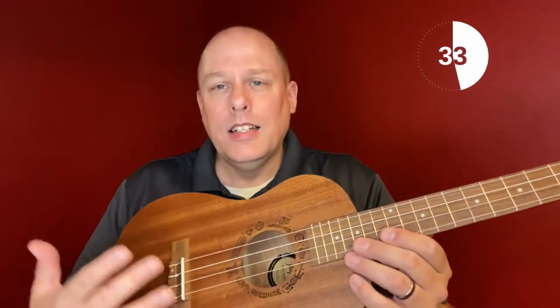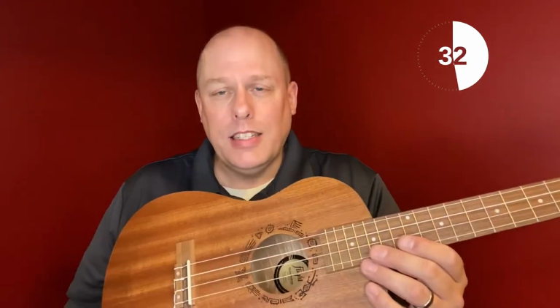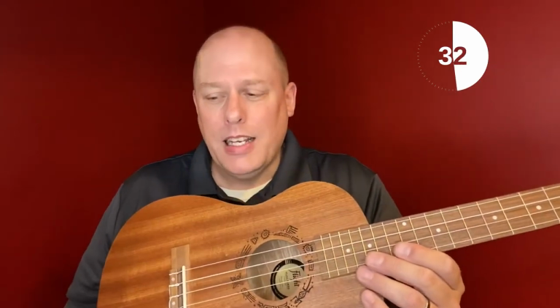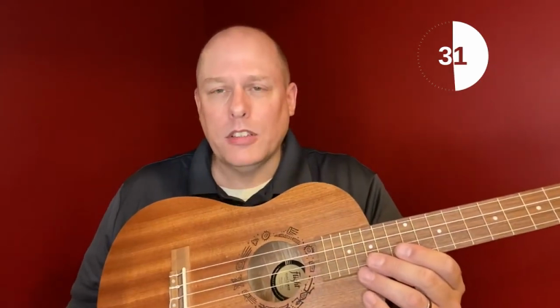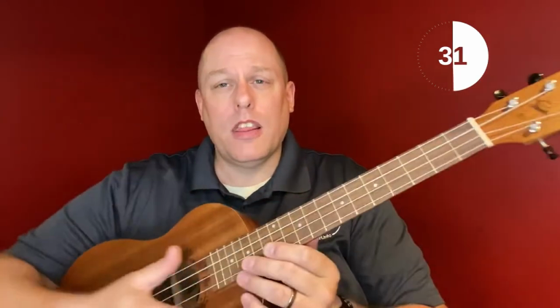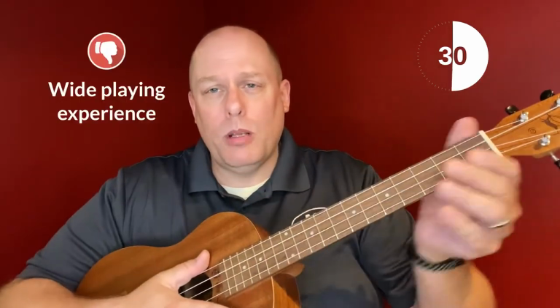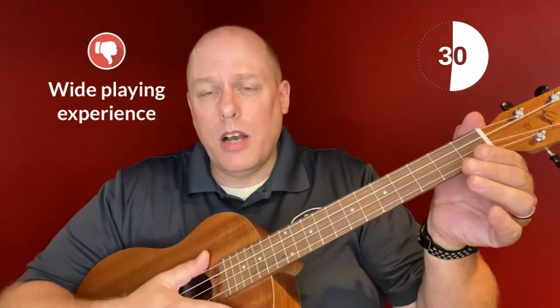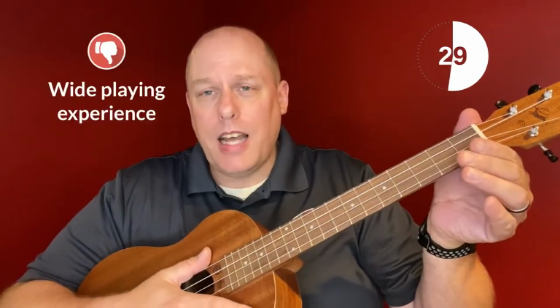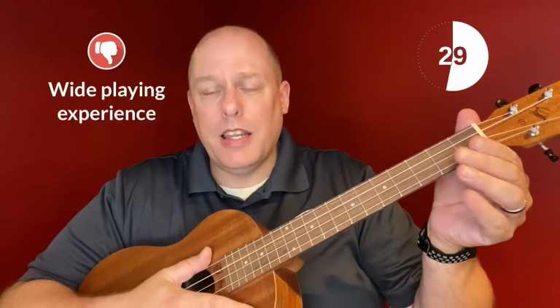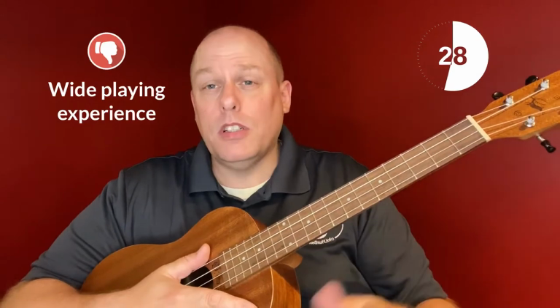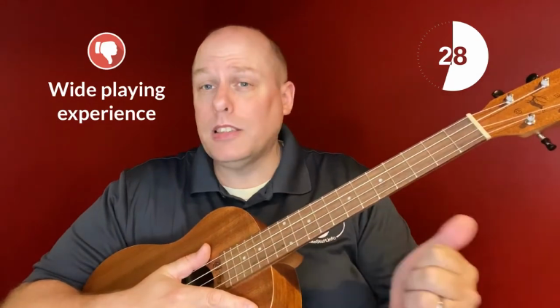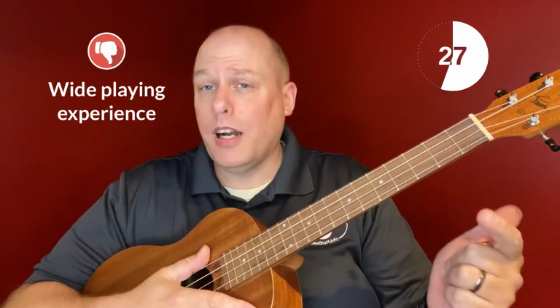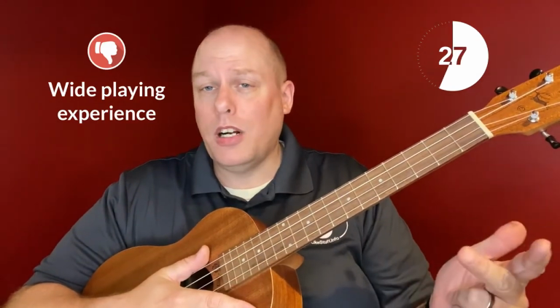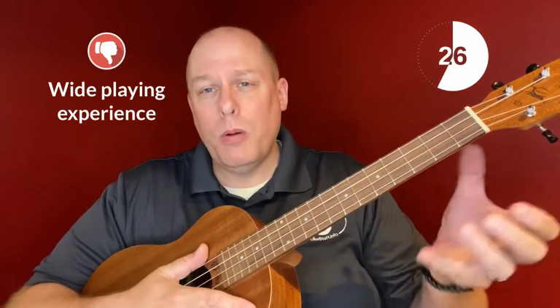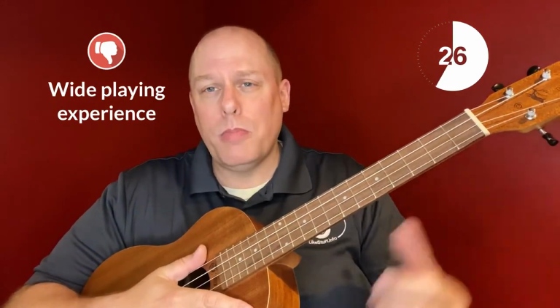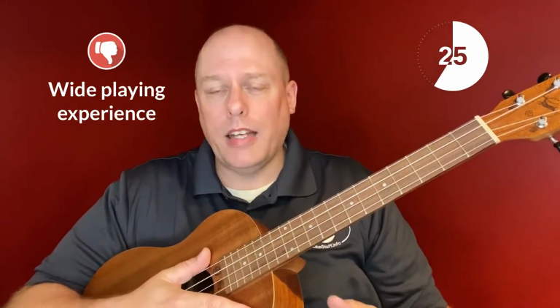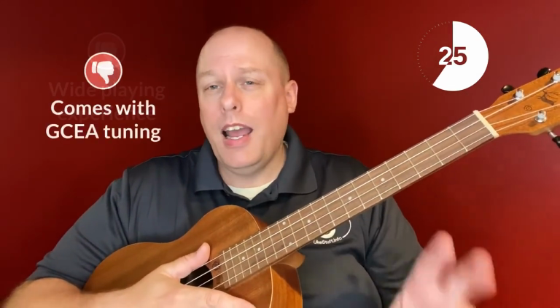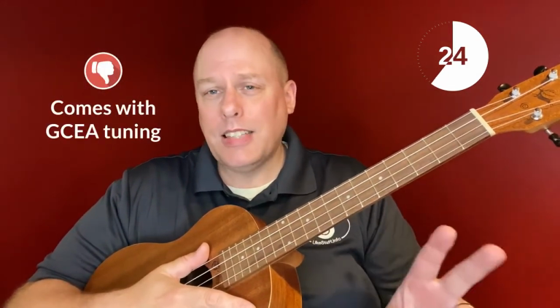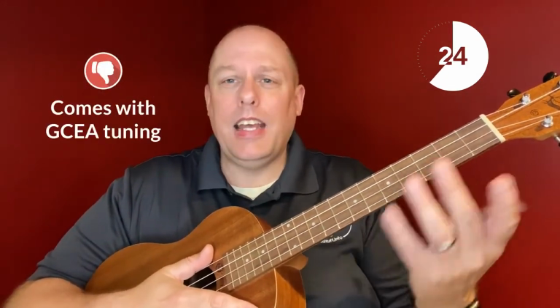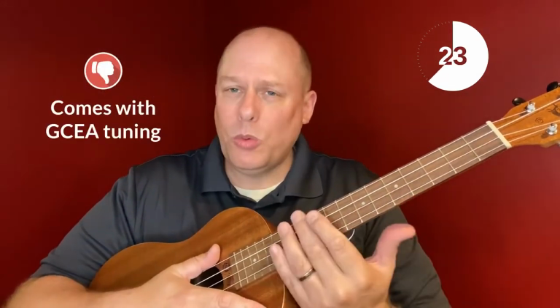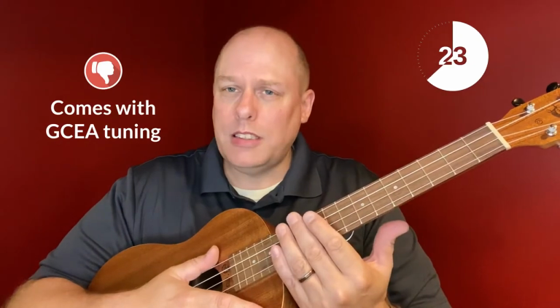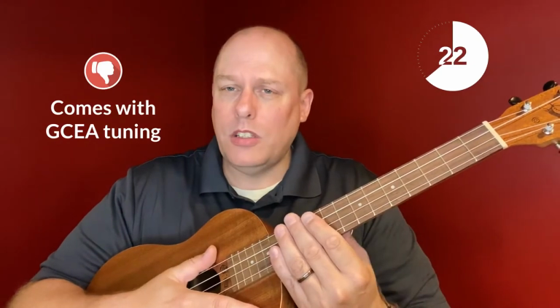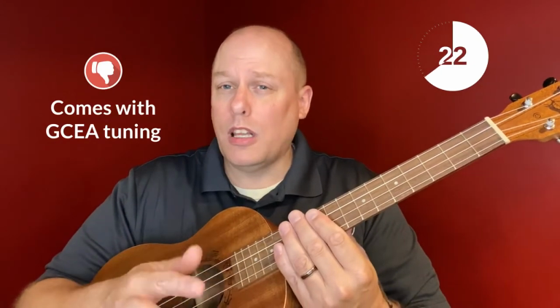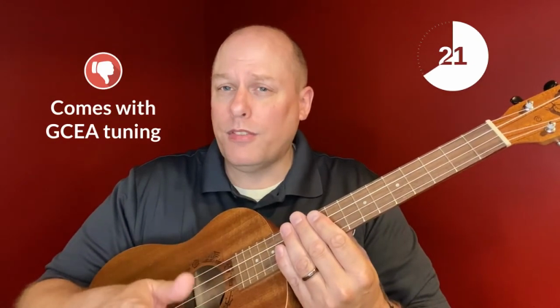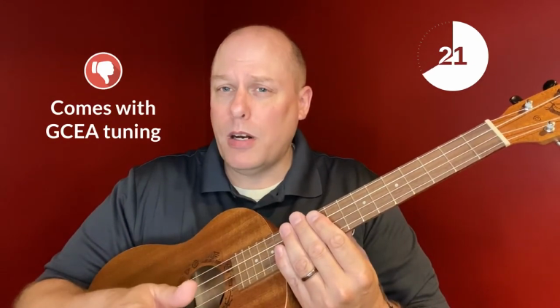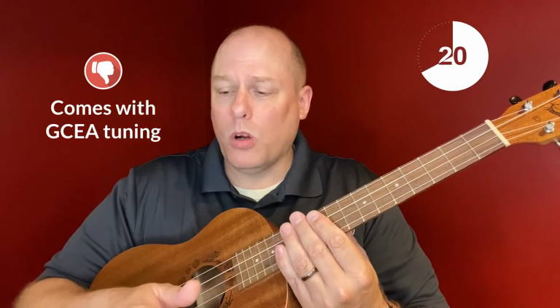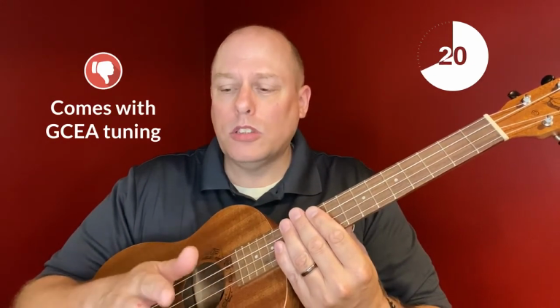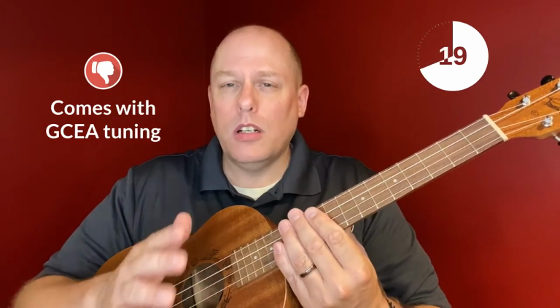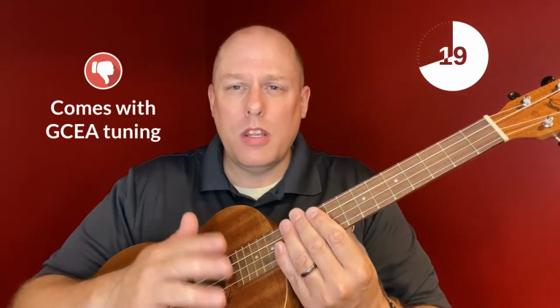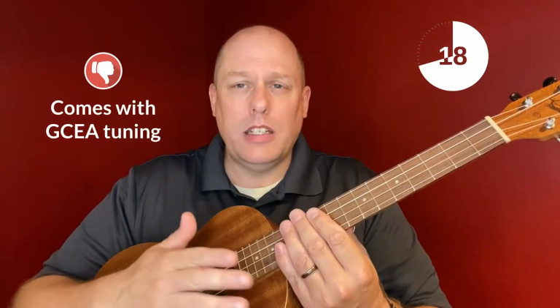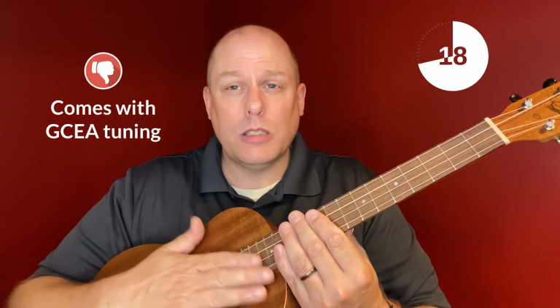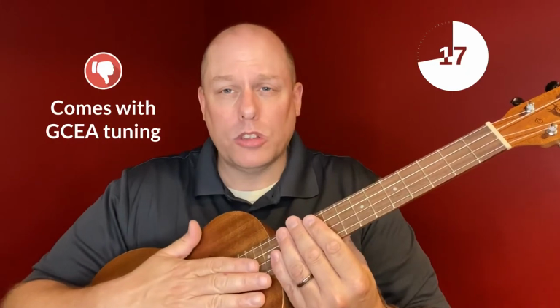Some things to think about: first, it has a 38mm nut, which is not a bad thing, but if you're used to playing soprano, concert, or tenor, be ready for the bigger size. Second, it comes with GCEA tuning, which is a little bit different in the baritone world, so know that you'll need to buy some other strings.